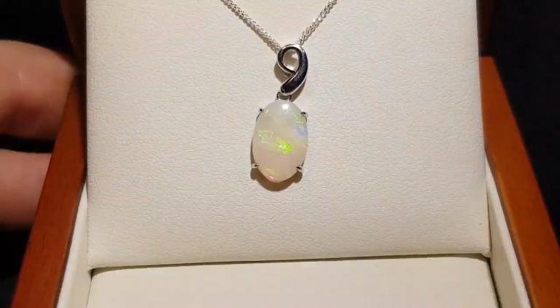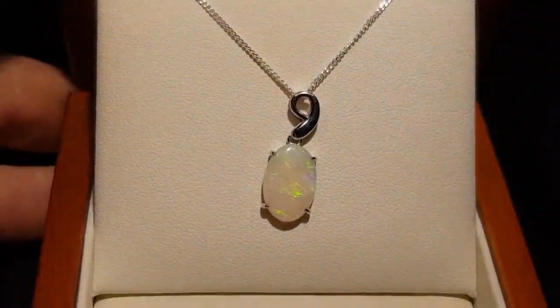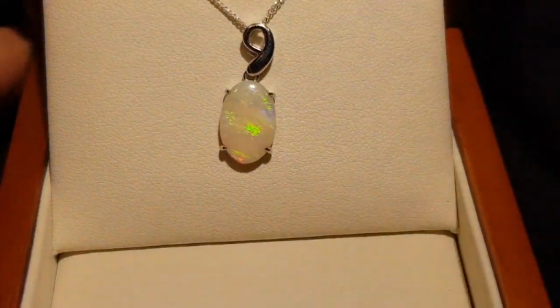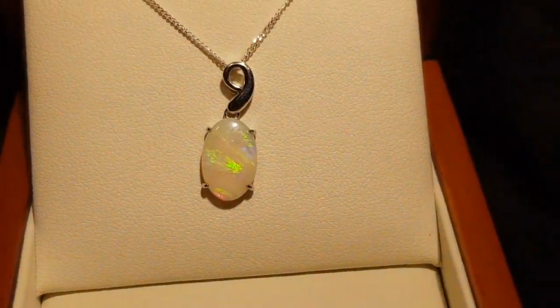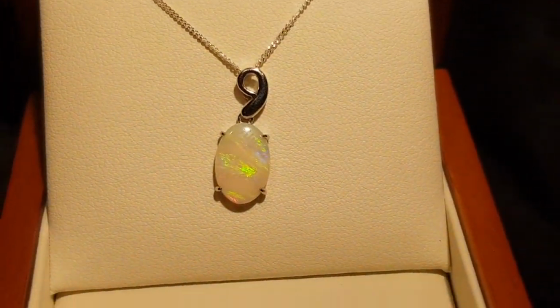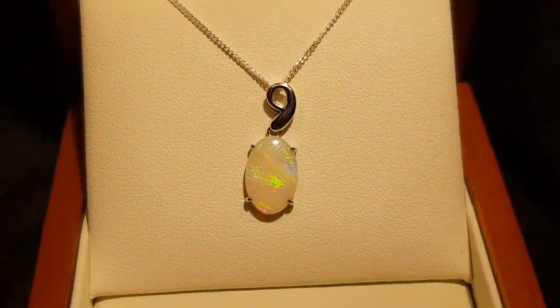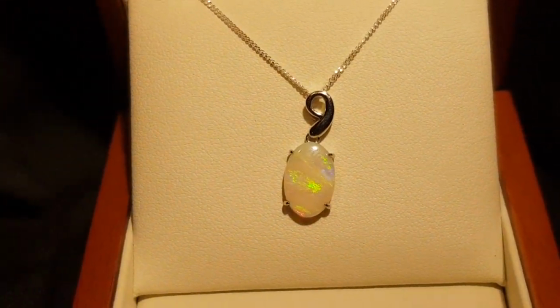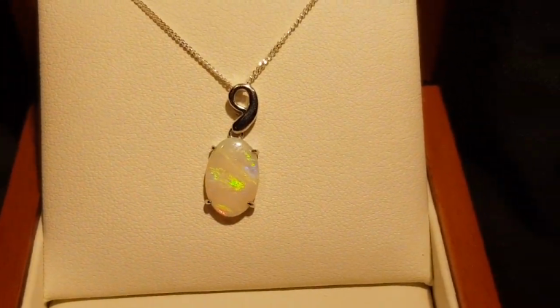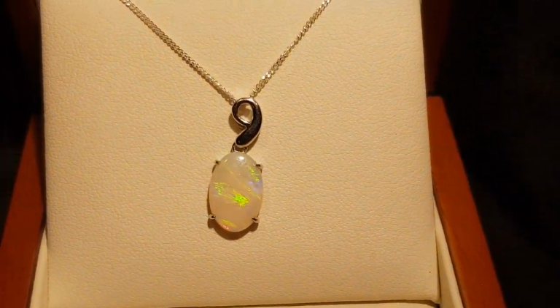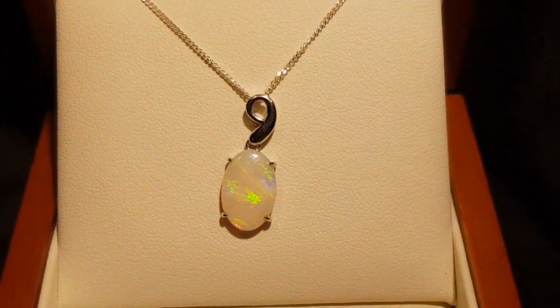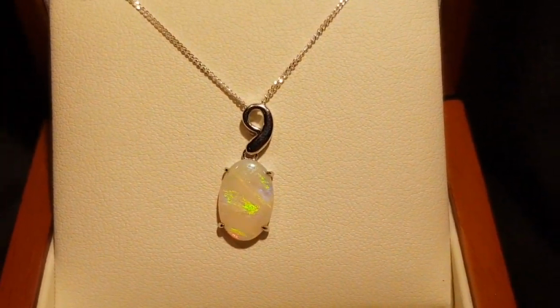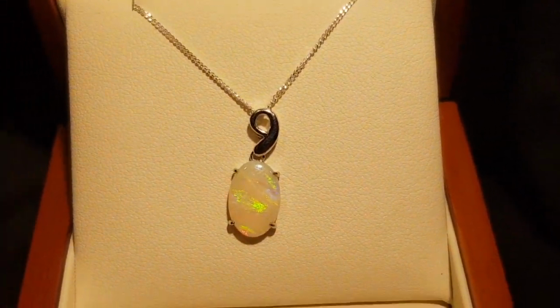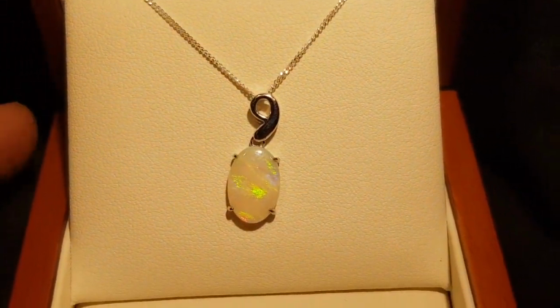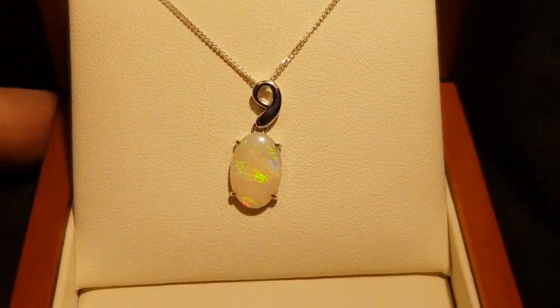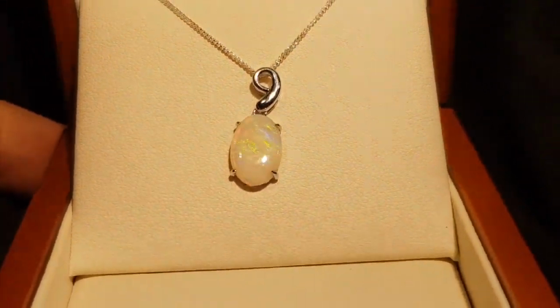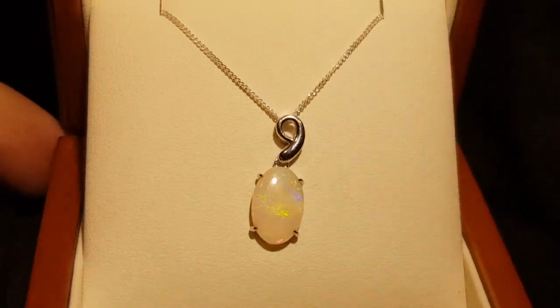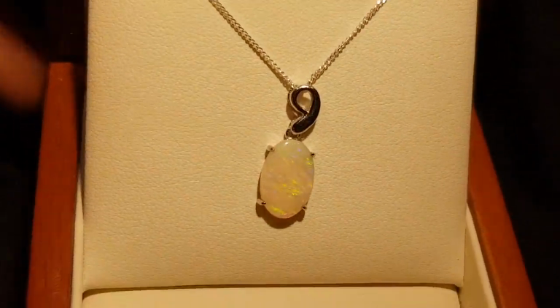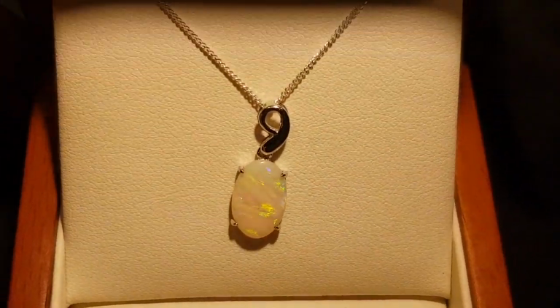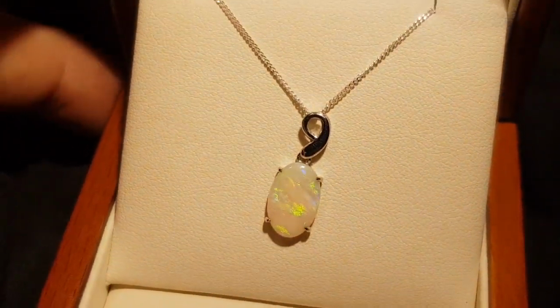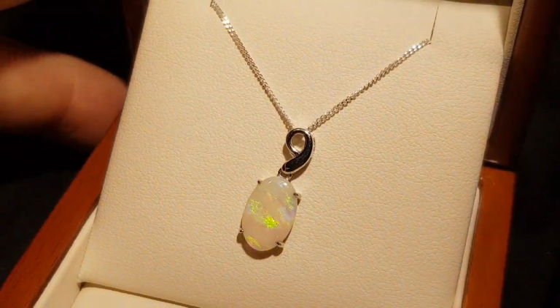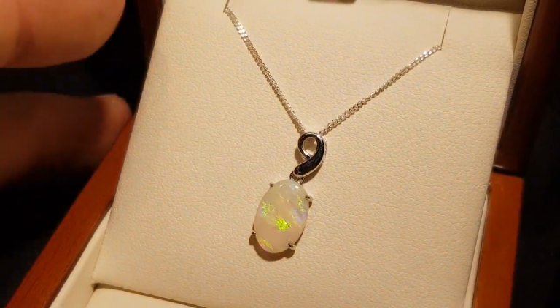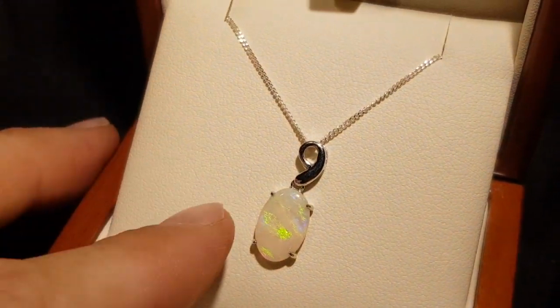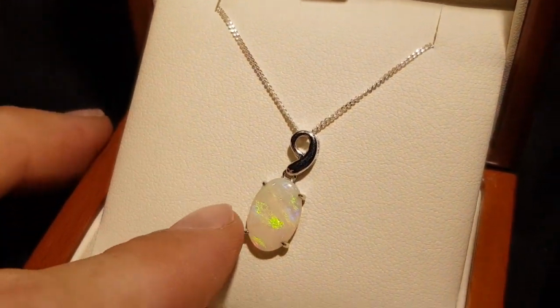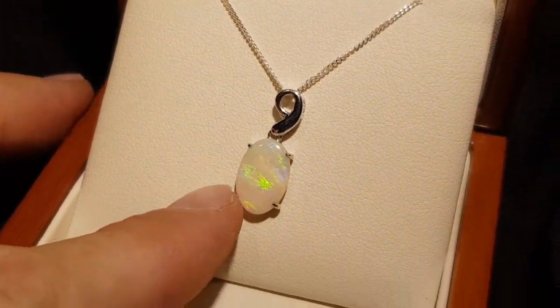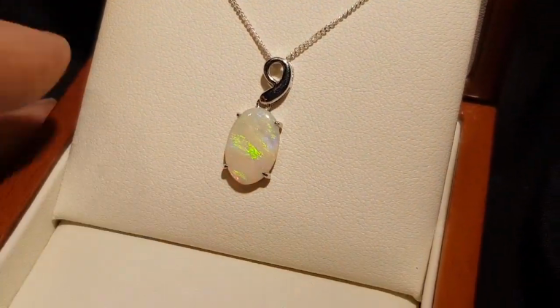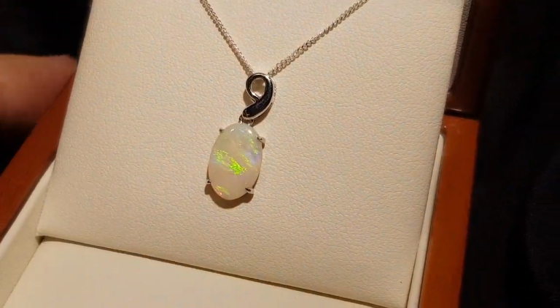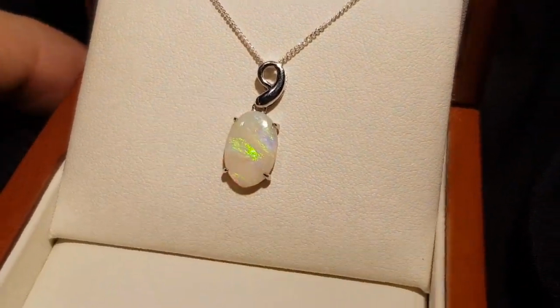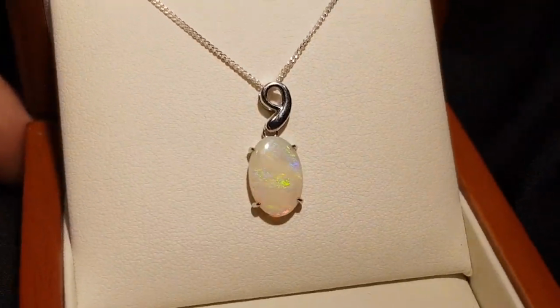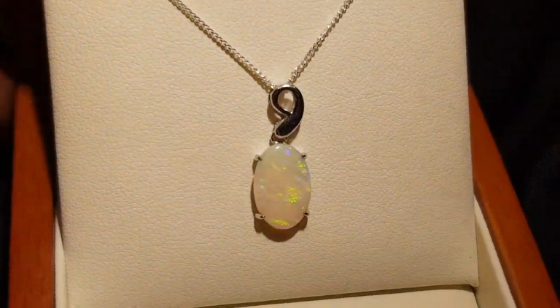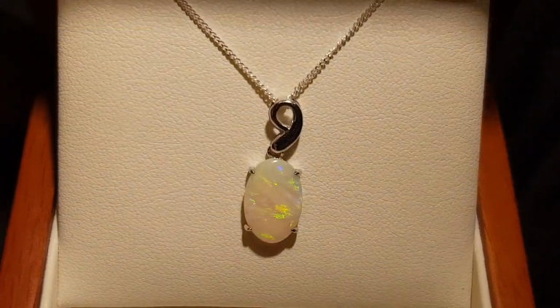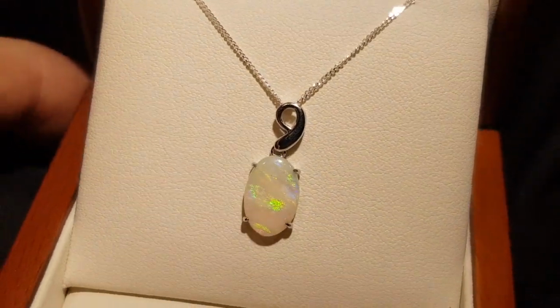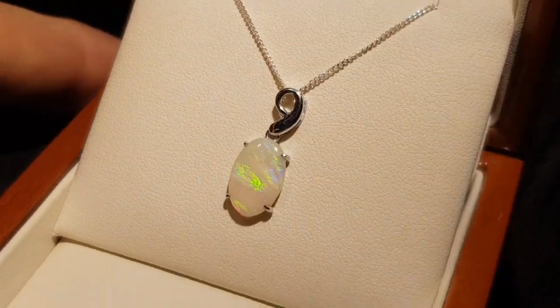Great for someone who likes pearls or something like that. Most importantly, it's not a doublet, not a triplet, not a synthetic. This is a real opal from underground in Australia.